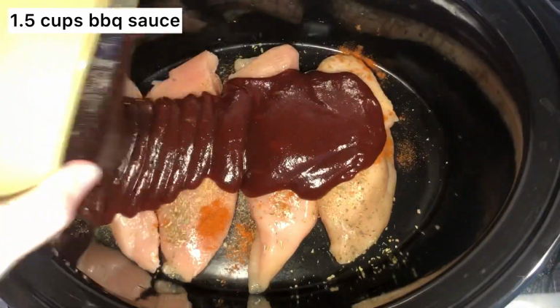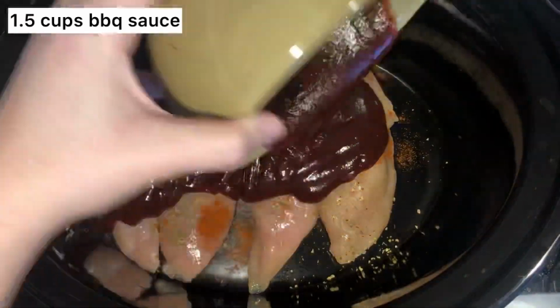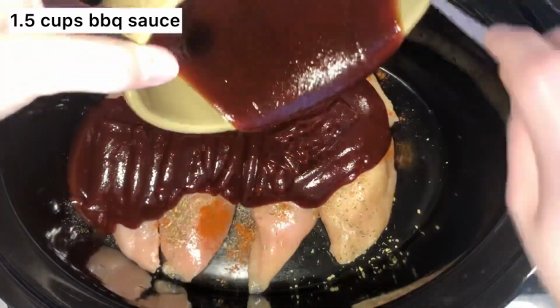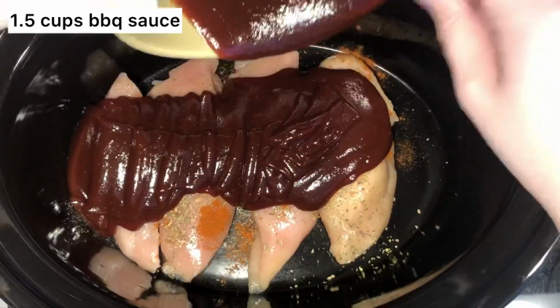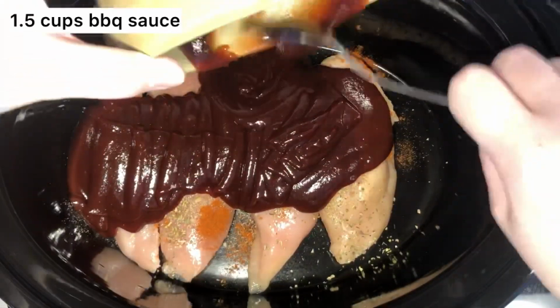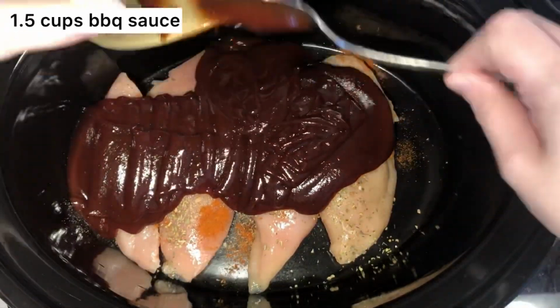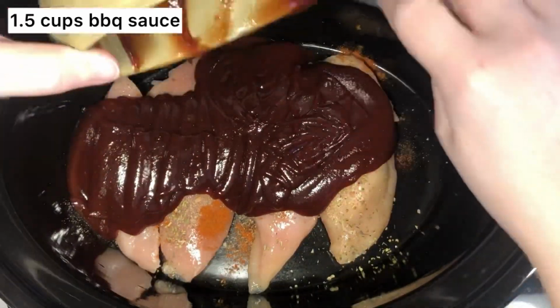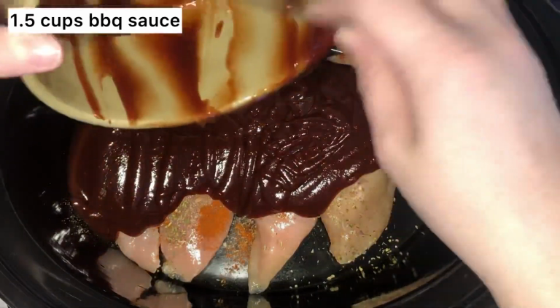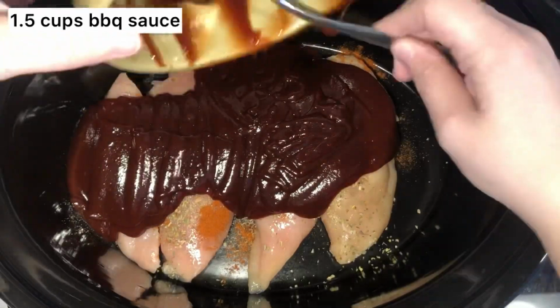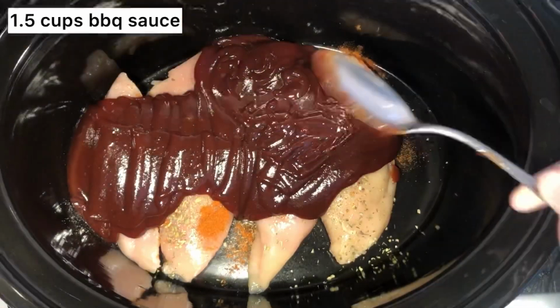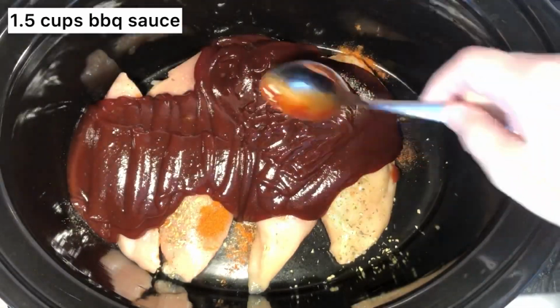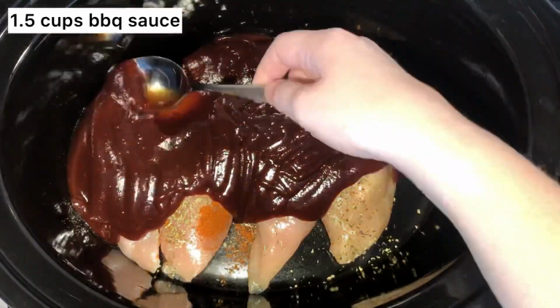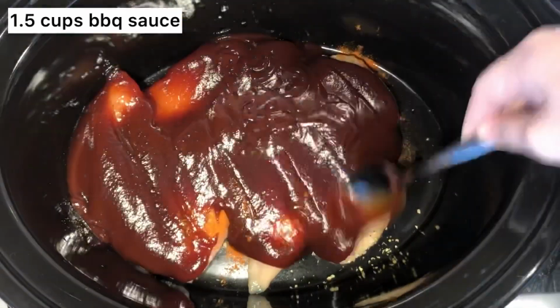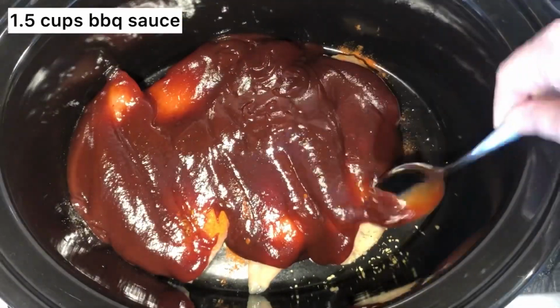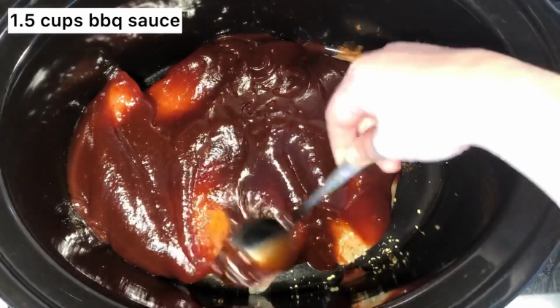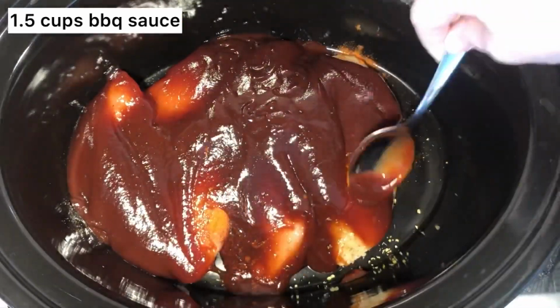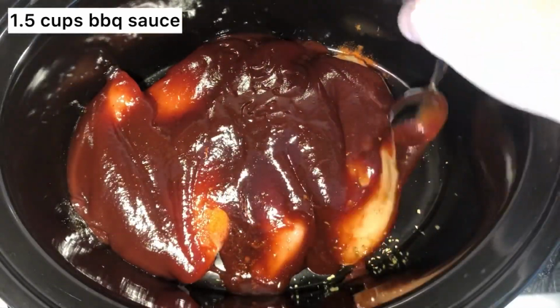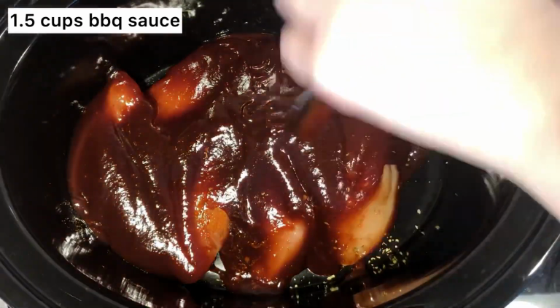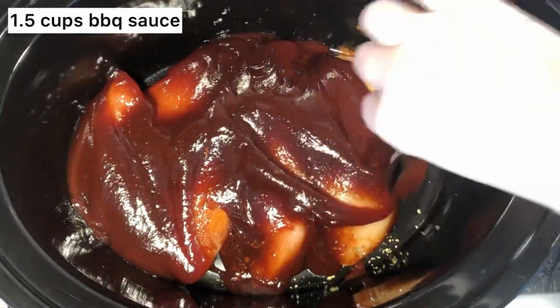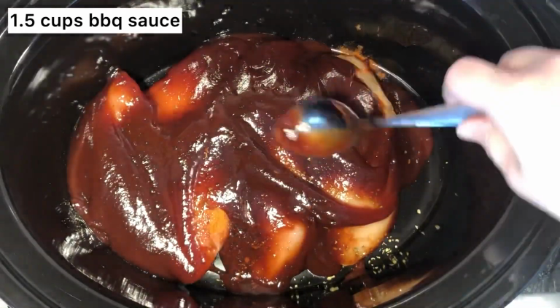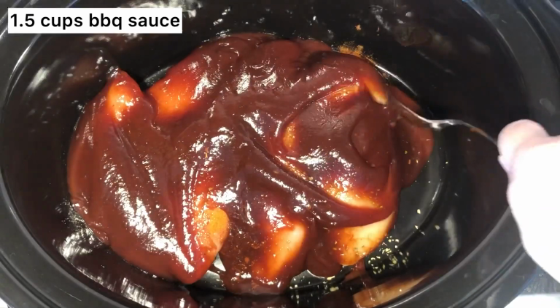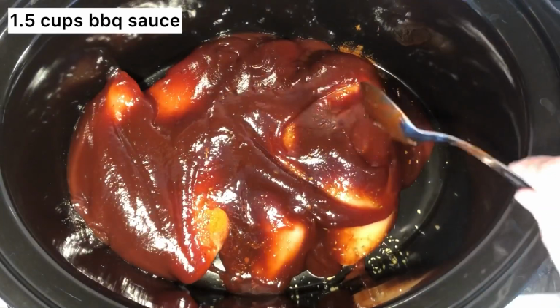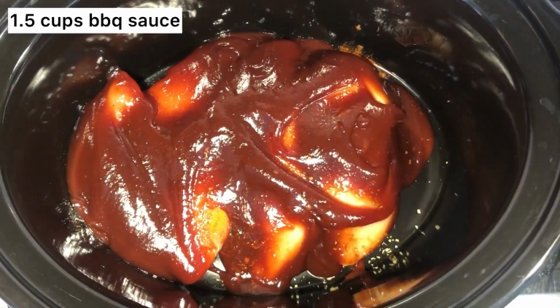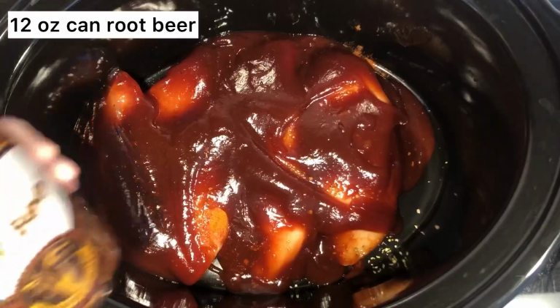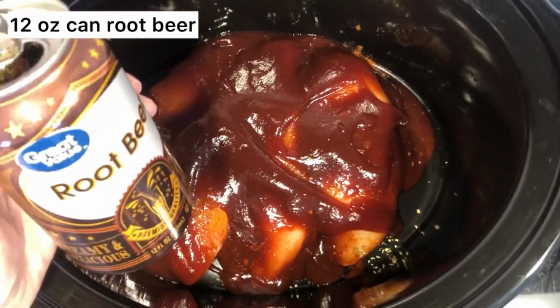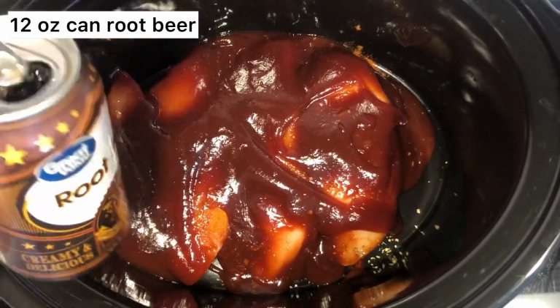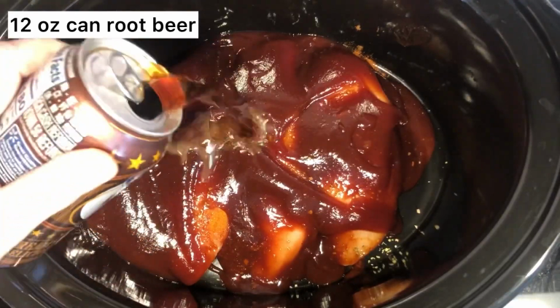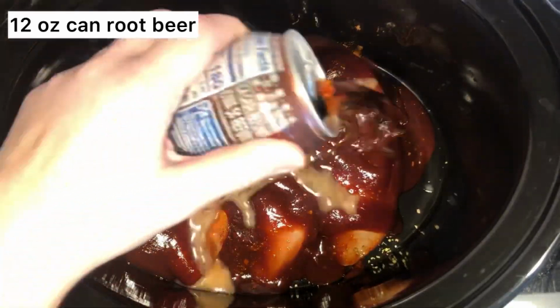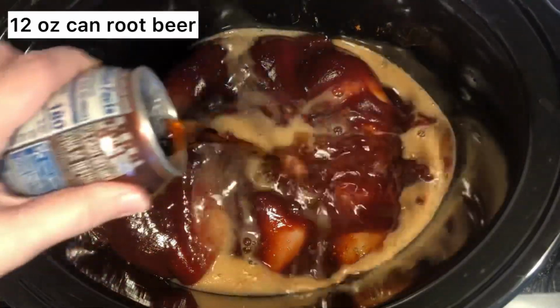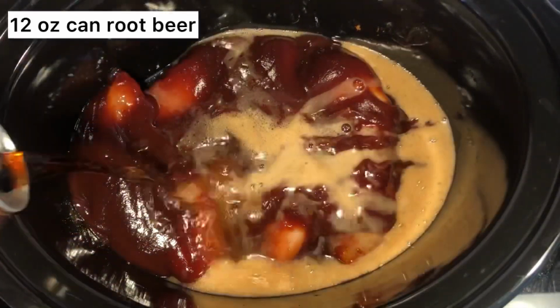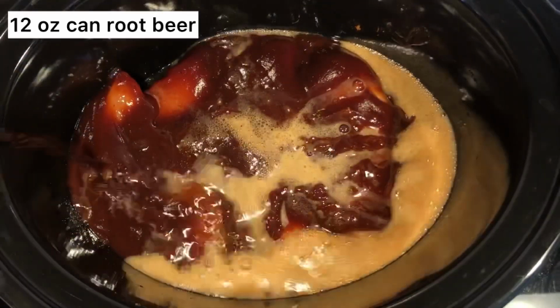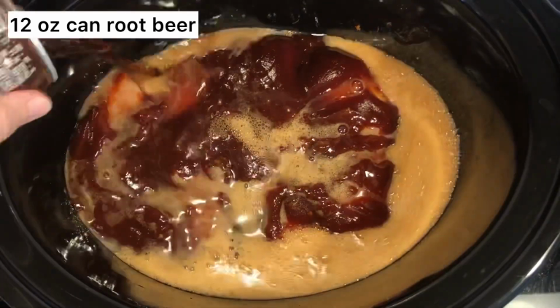Then you'll add 1½ cups of barbecue sauce right over top of the chicken, and just smooth it out to make sure every single piece of the chicken is covered. Then you'll add 1 can of ripier right over top.